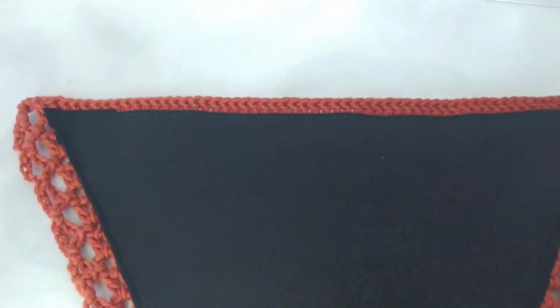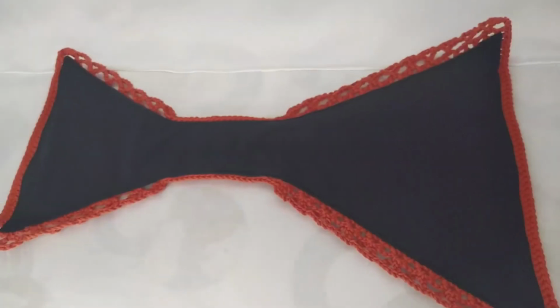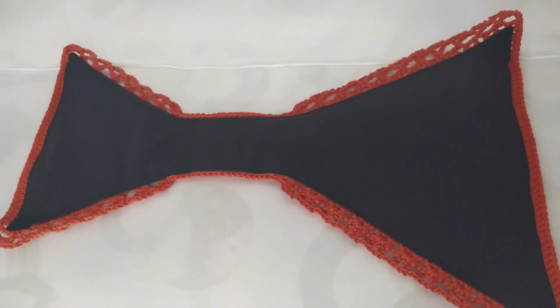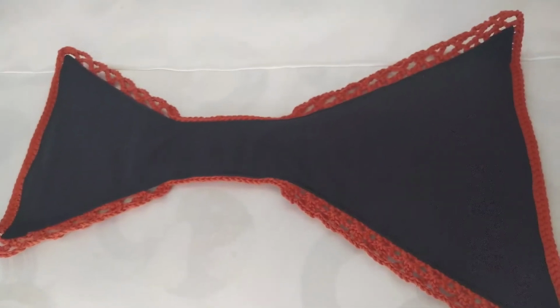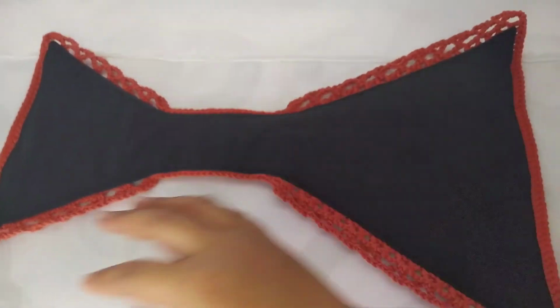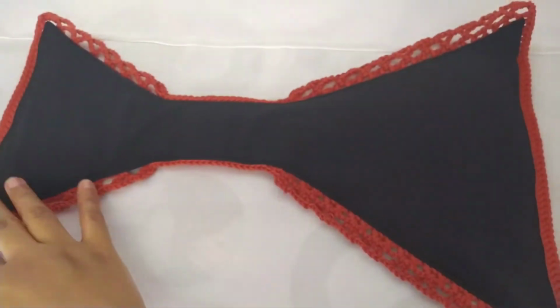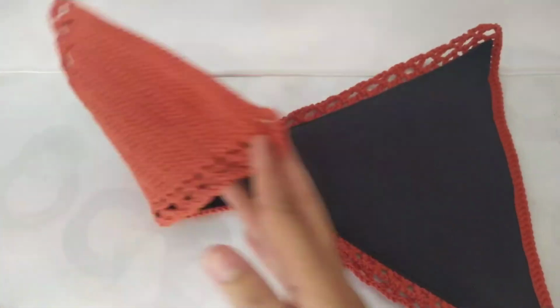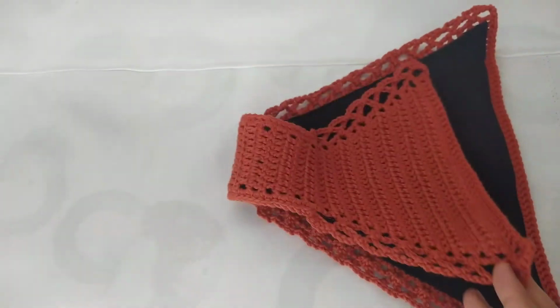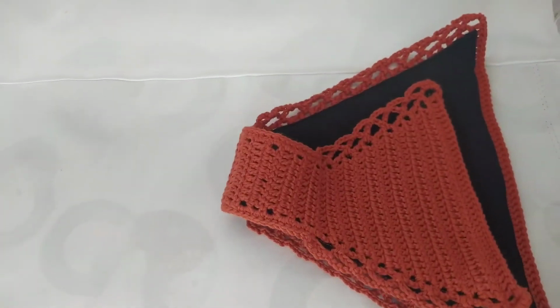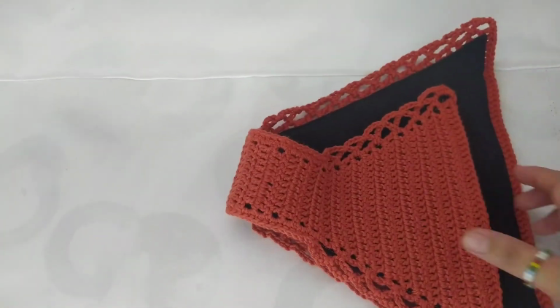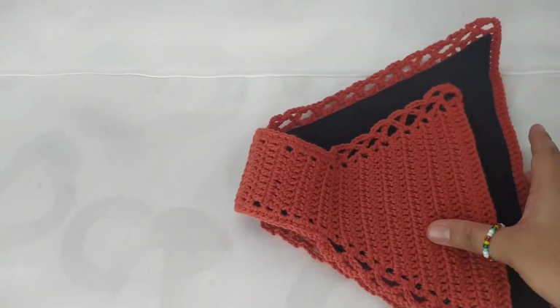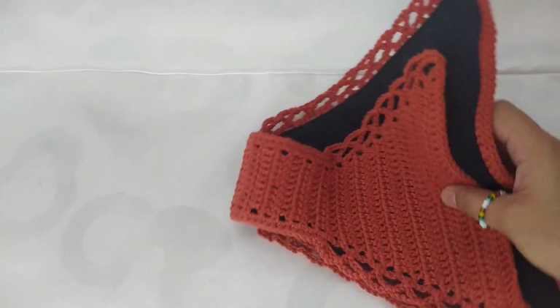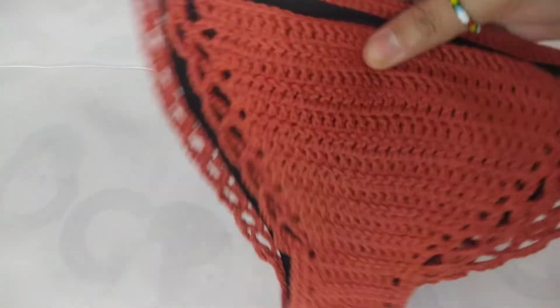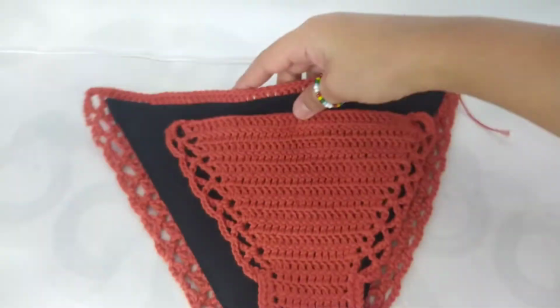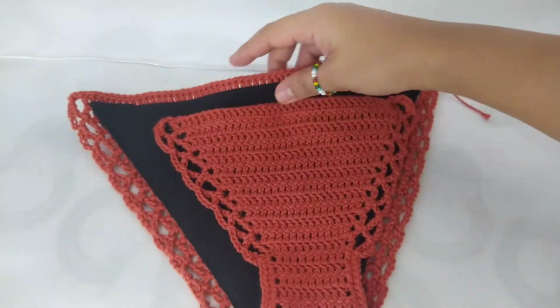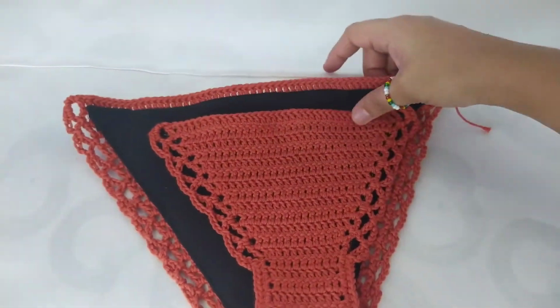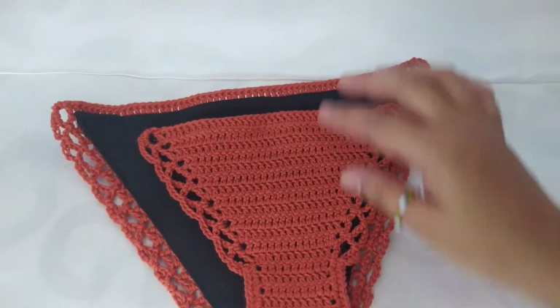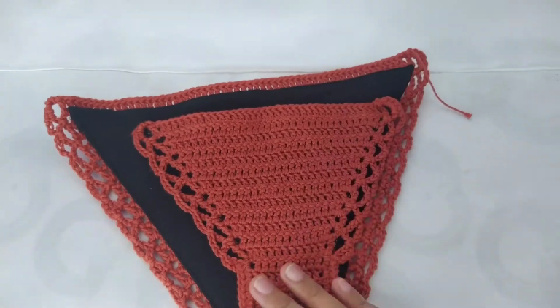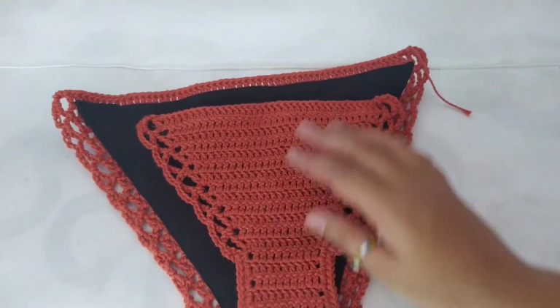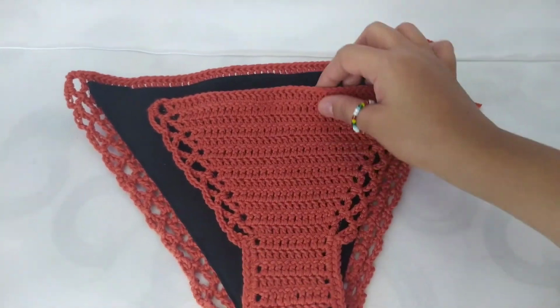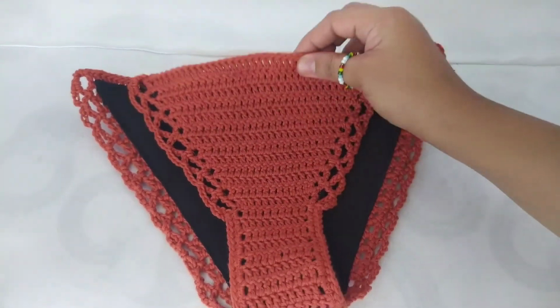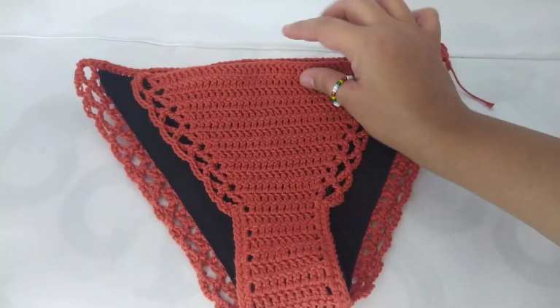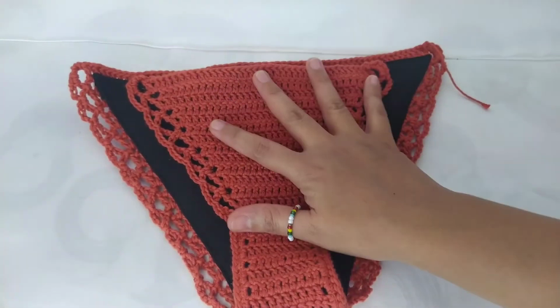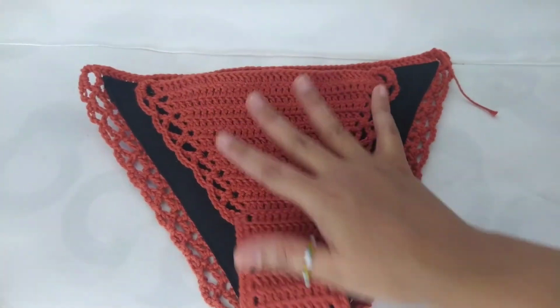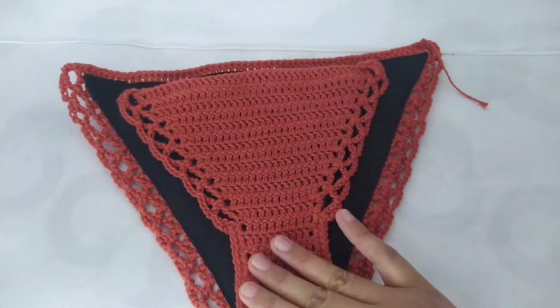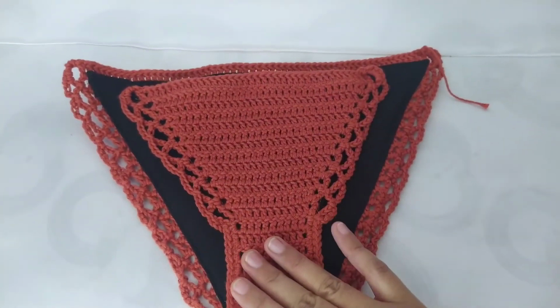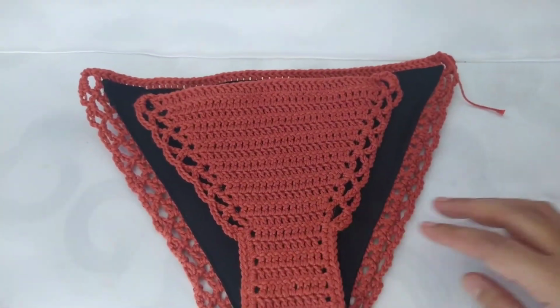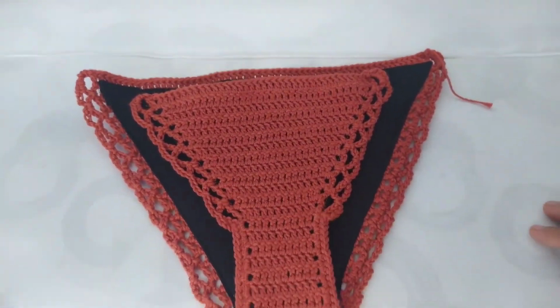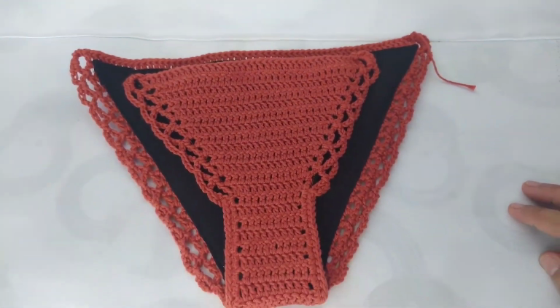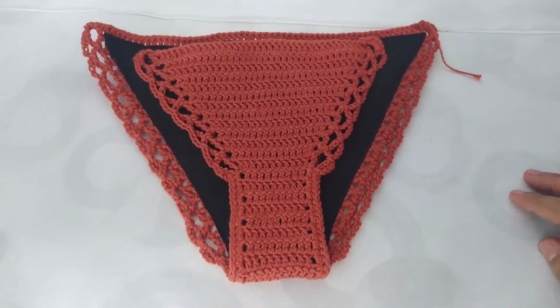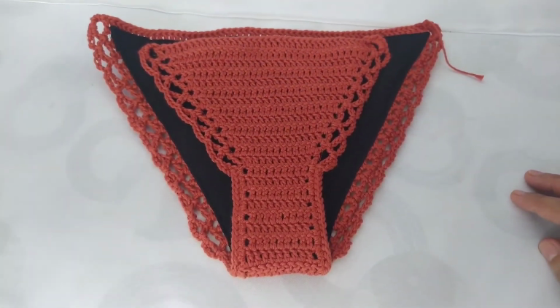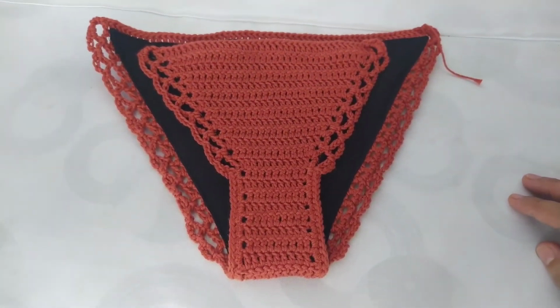So this is the finished product, guys. I hope you learned something from this tutorial, and if you haven't watched my previous video, go ahead and watch it. I'll see you on the next one. Bye!